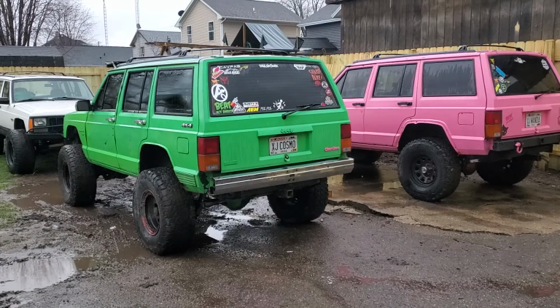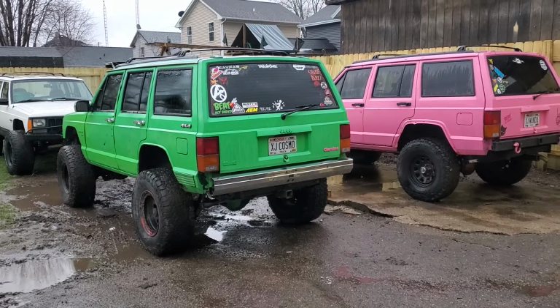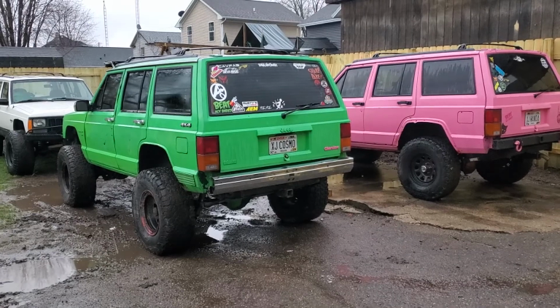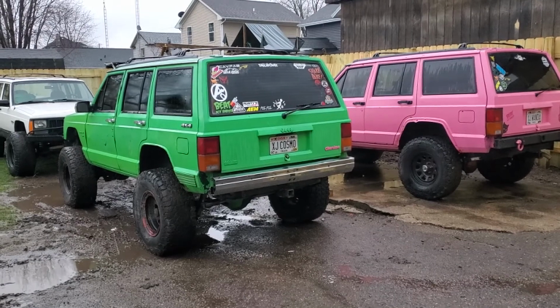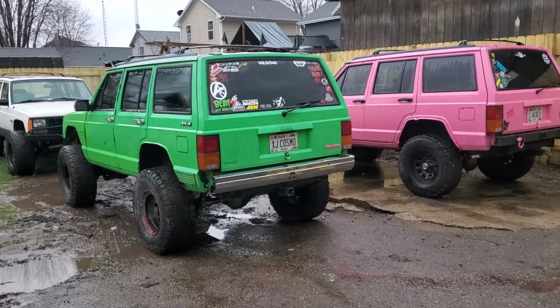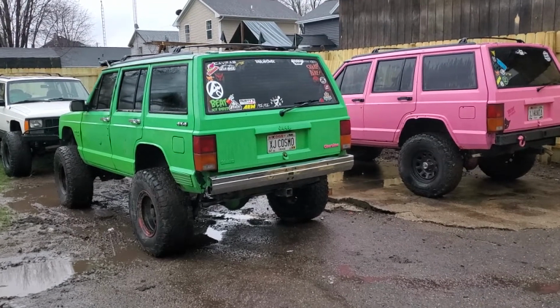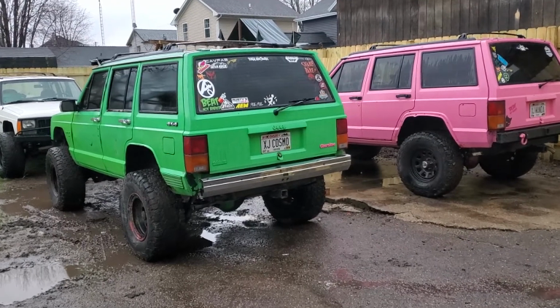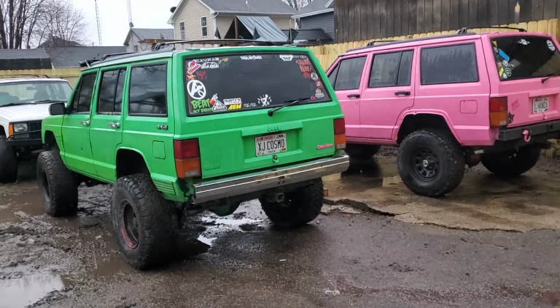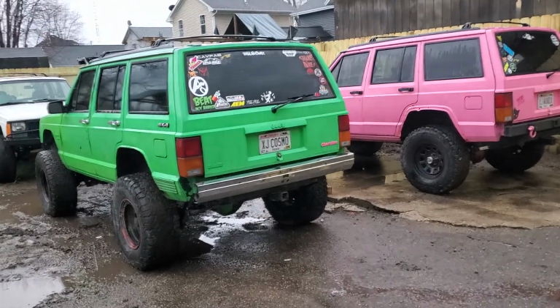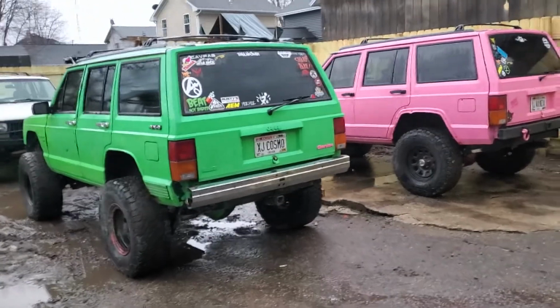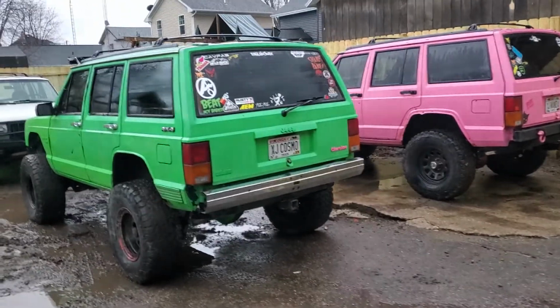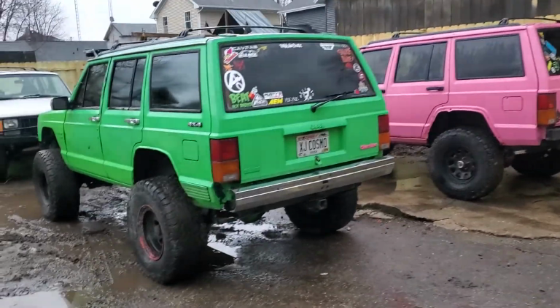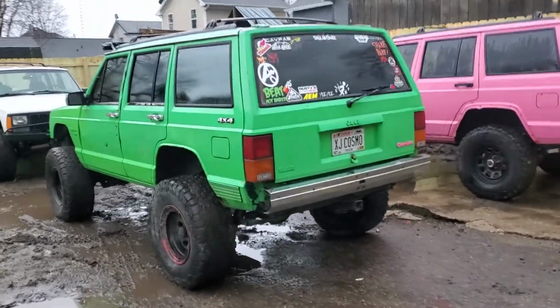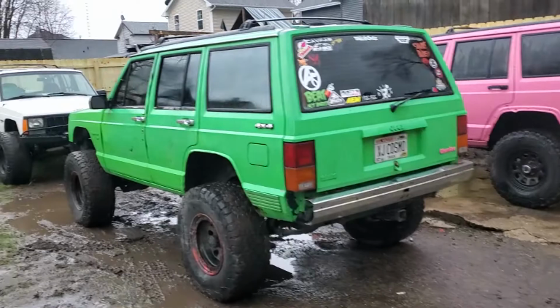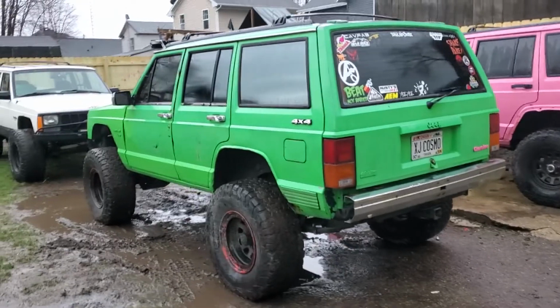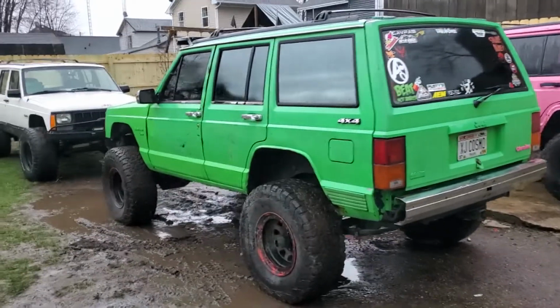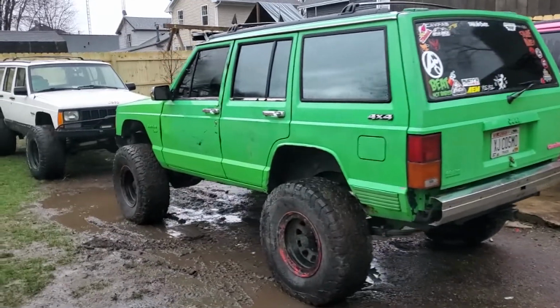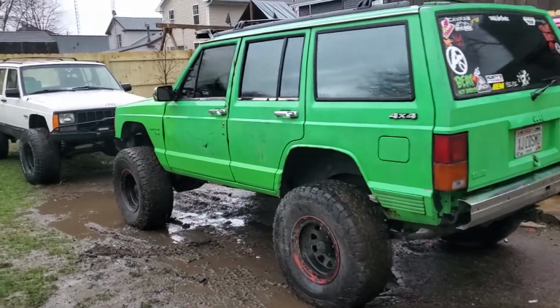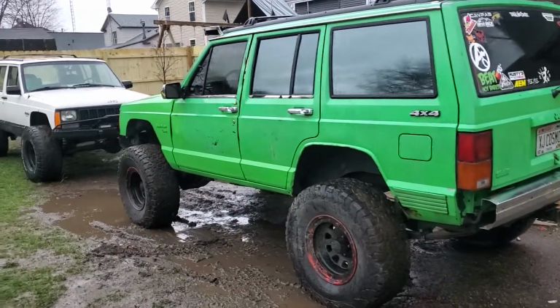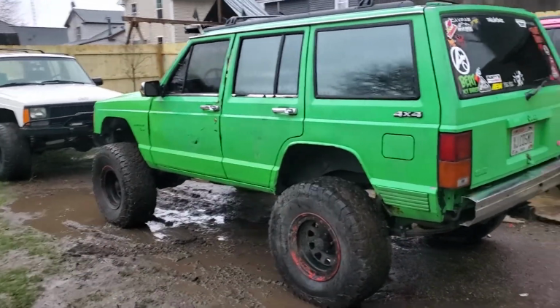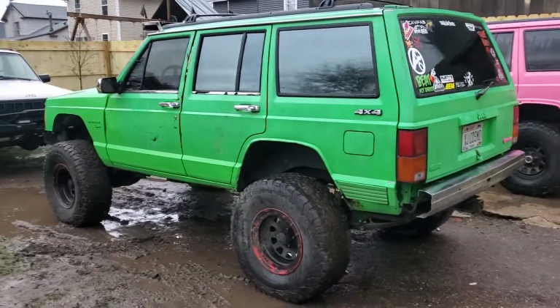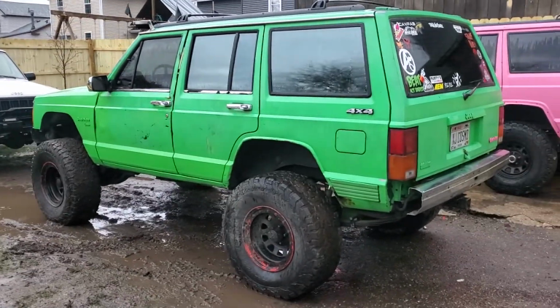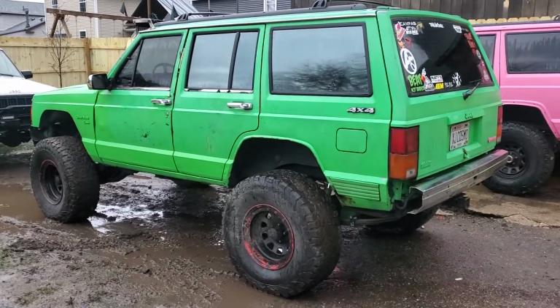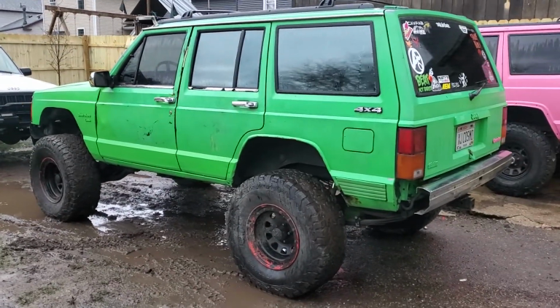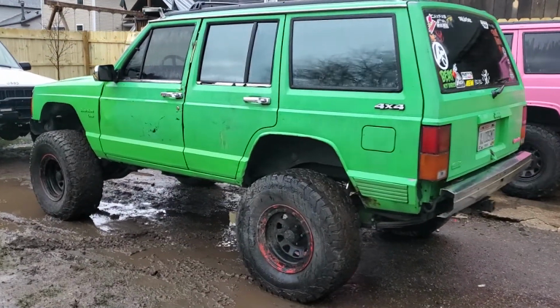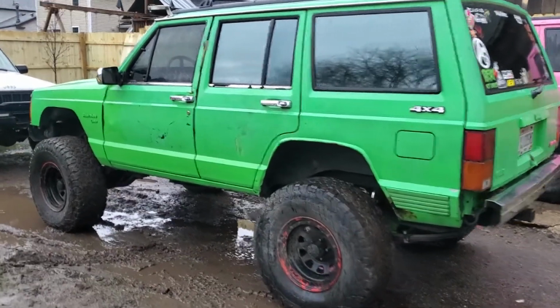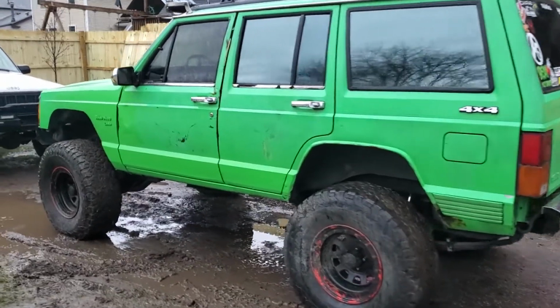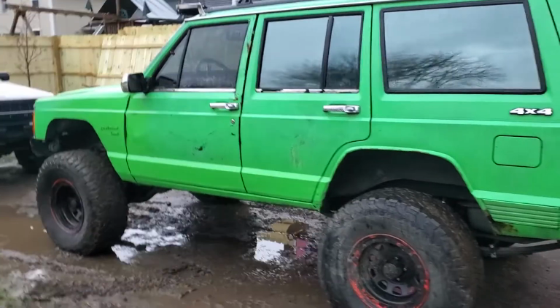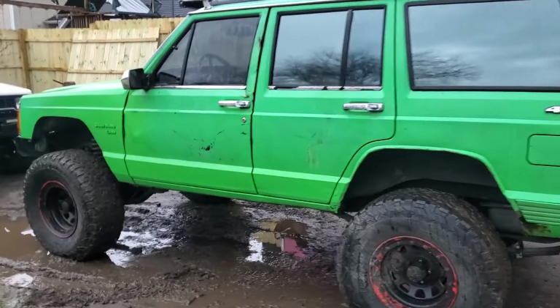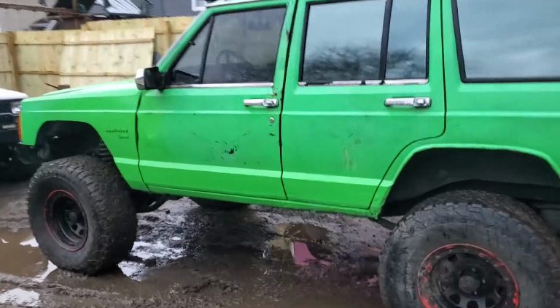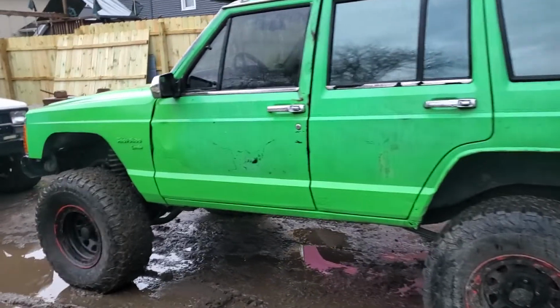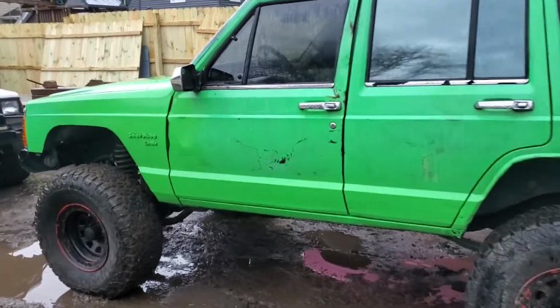Just something different — paint them lime green and pink. This obviously is mine, running a four and a half inch lift with 33s, just fake beadlocks that kind of came on the Jeep.